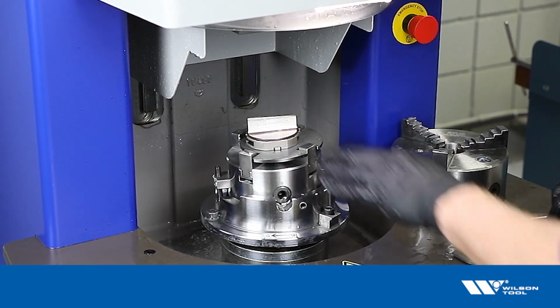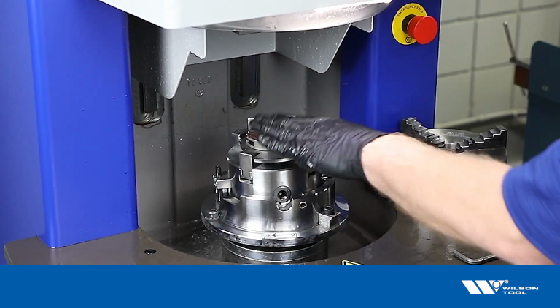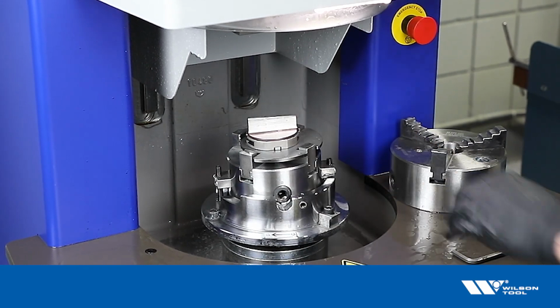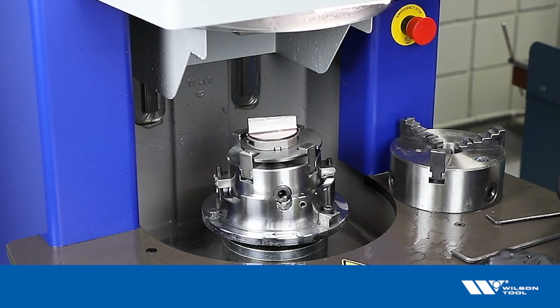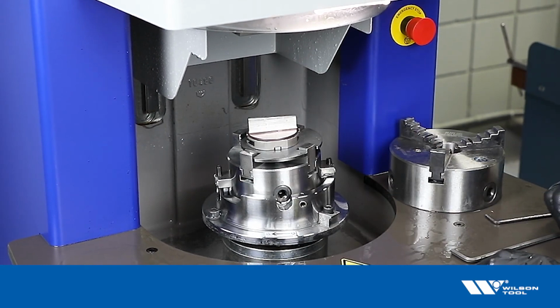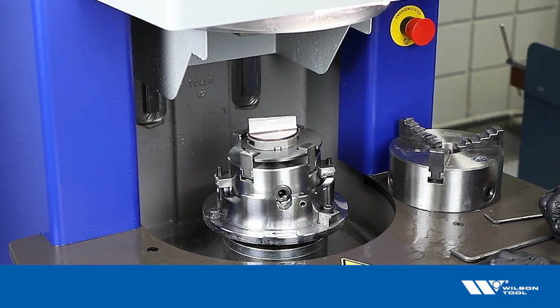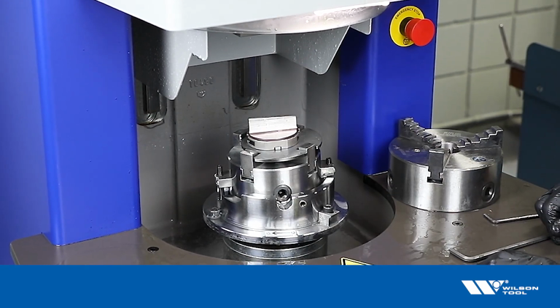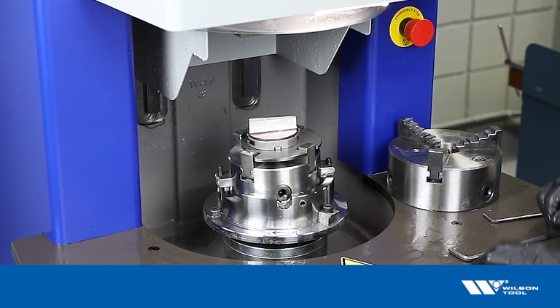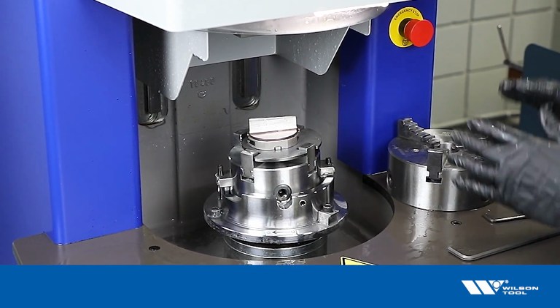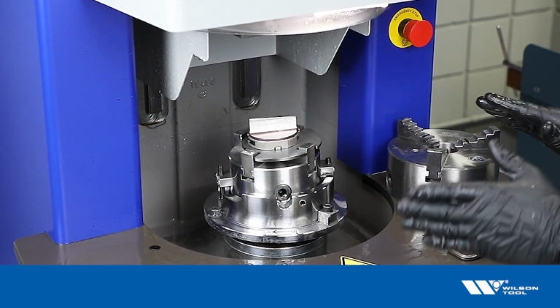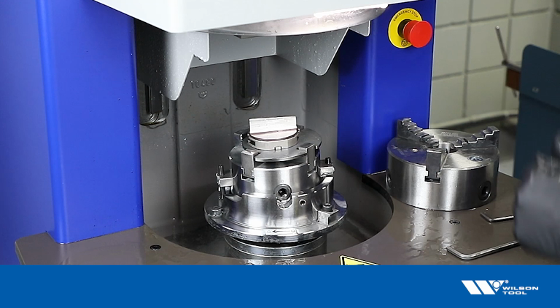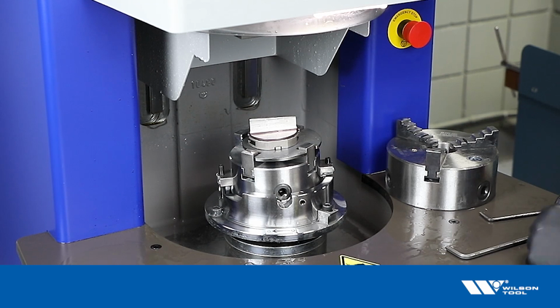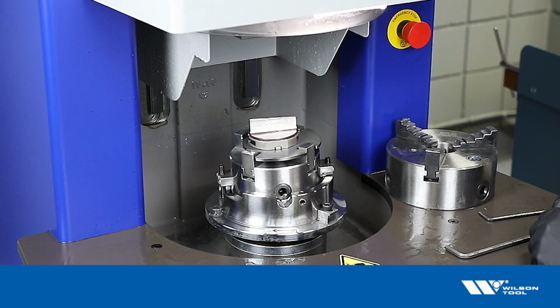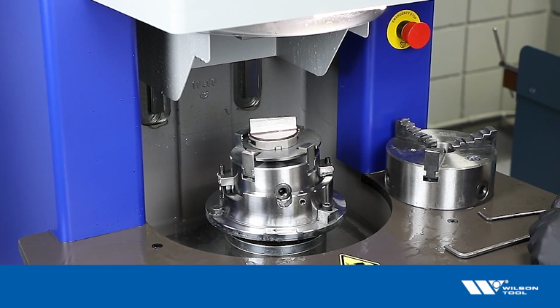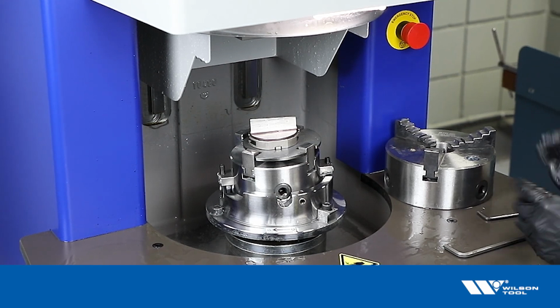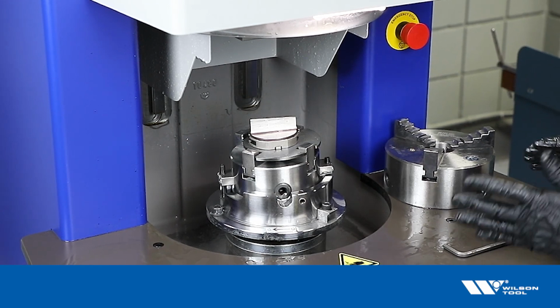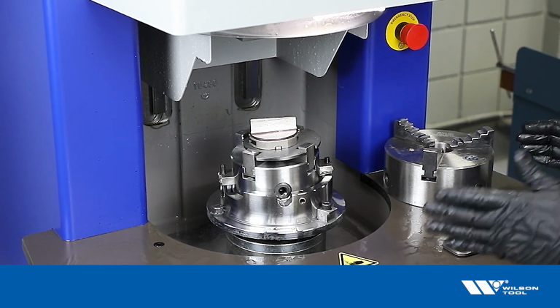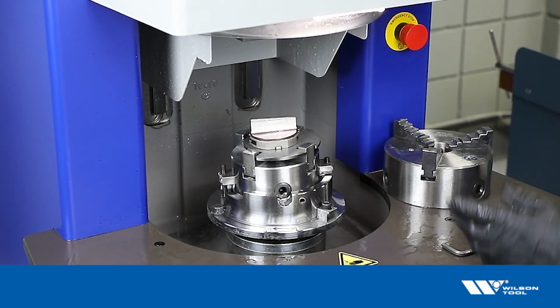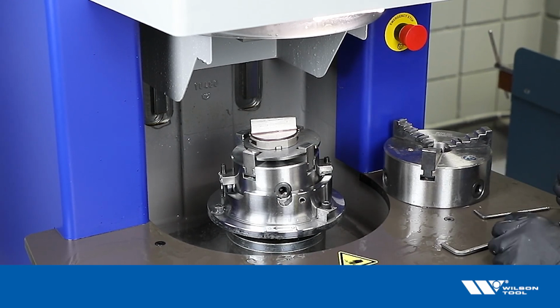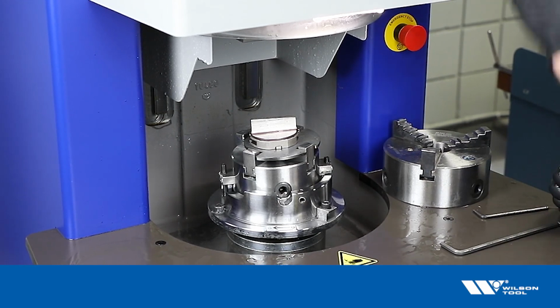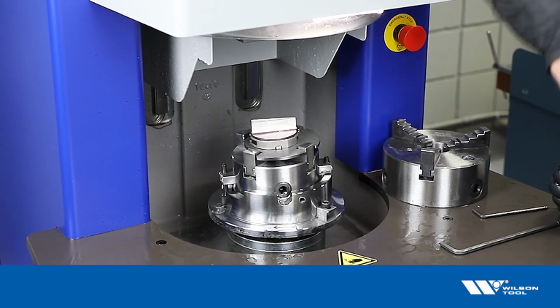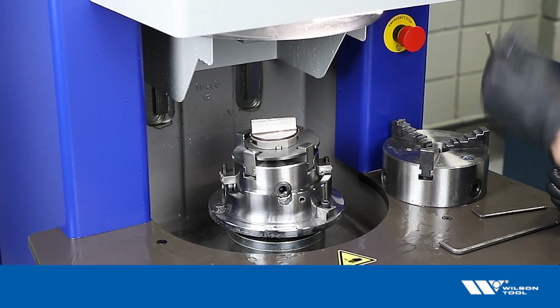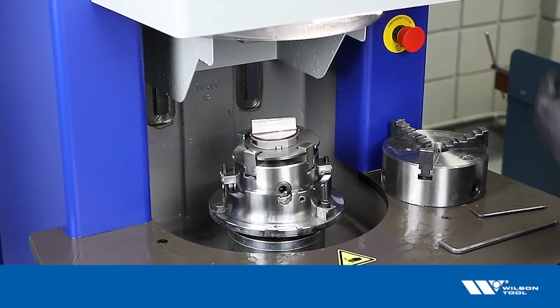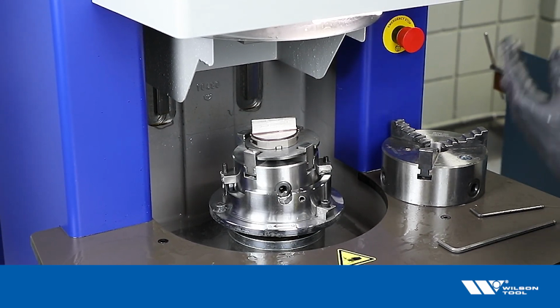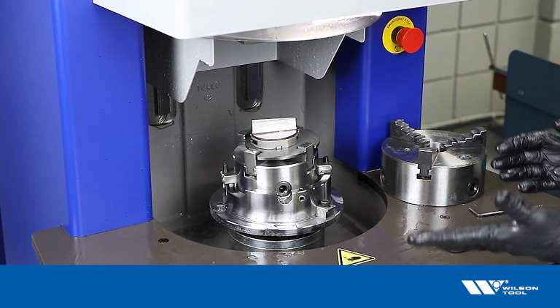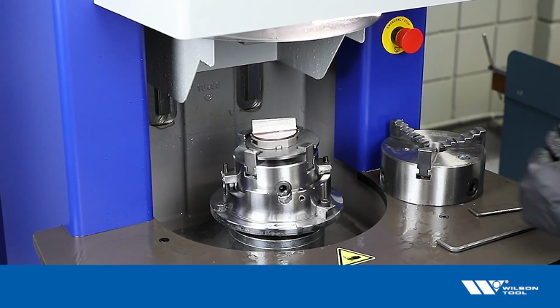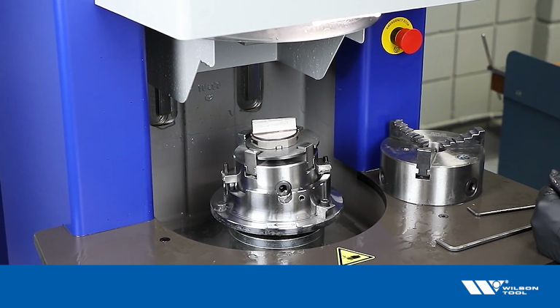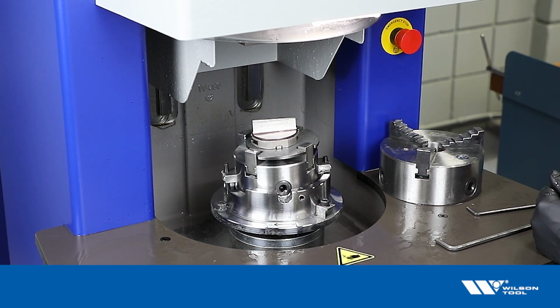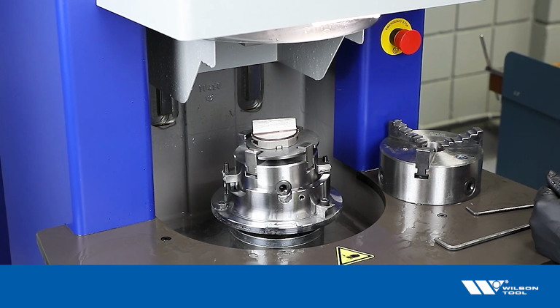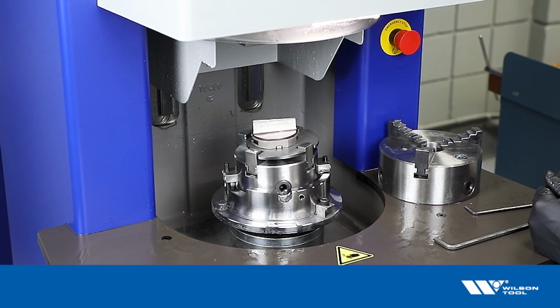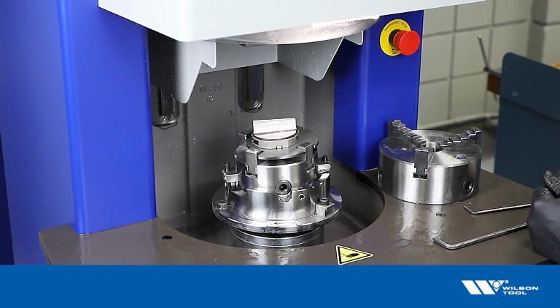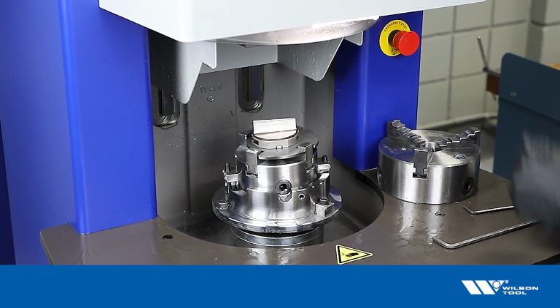Double check that the punch and chuck are secure on the machine, and now we're ready to grind that surface. At this point it's the same as grinding any tool on the XSharp grinder — set the depth and hit the start button to run through the cycle.